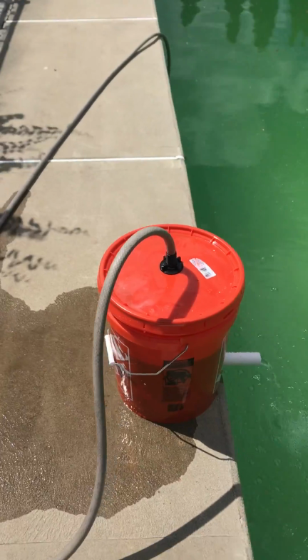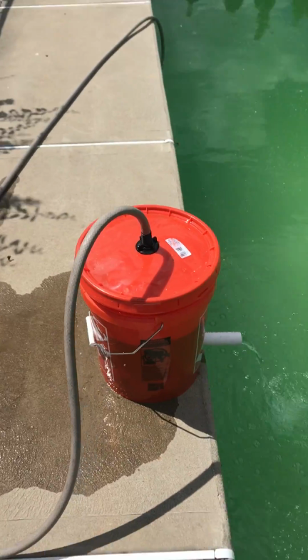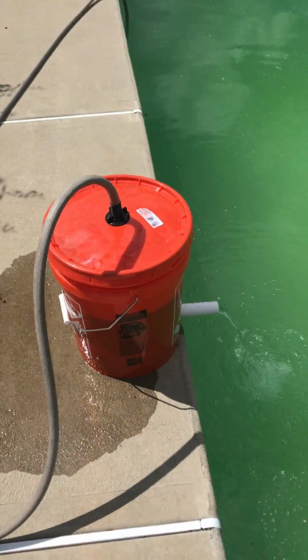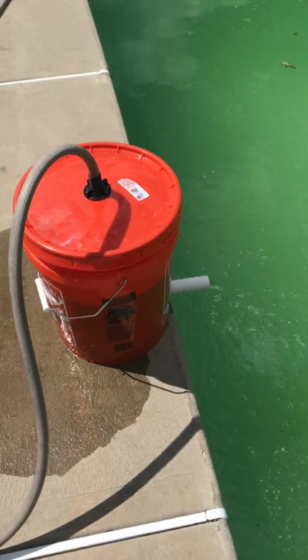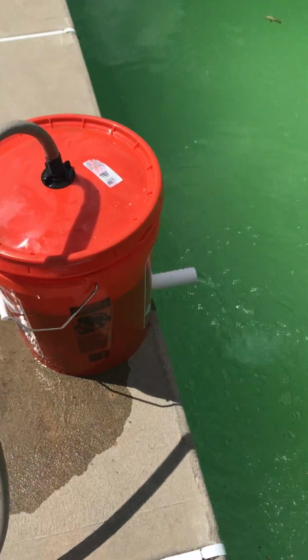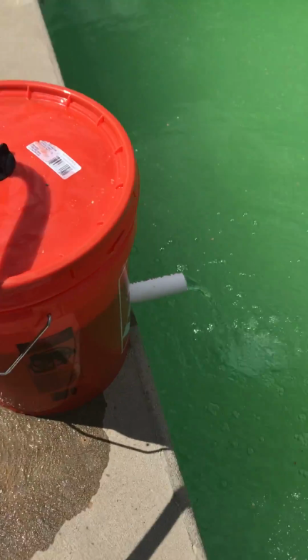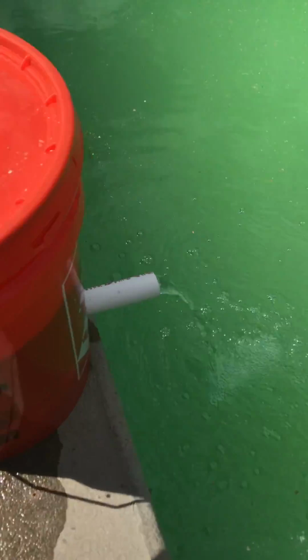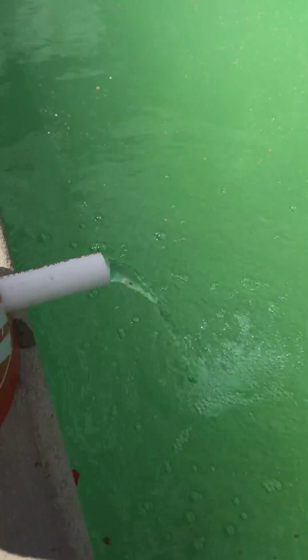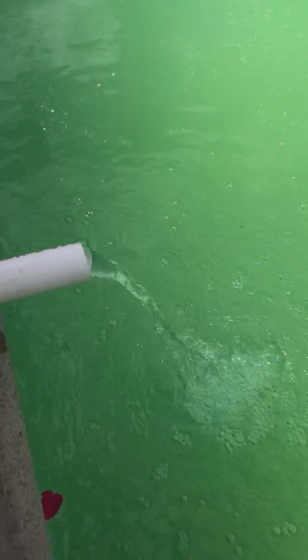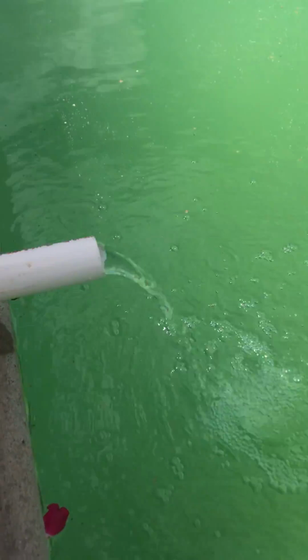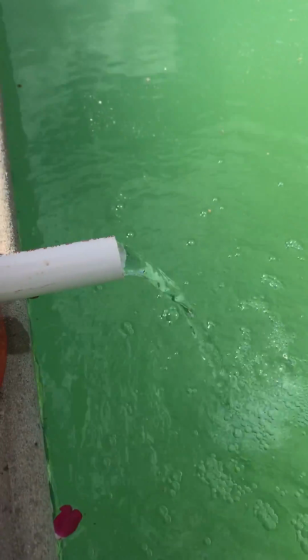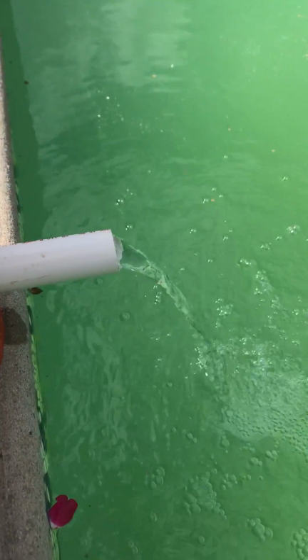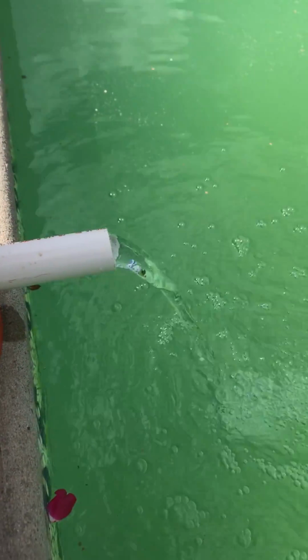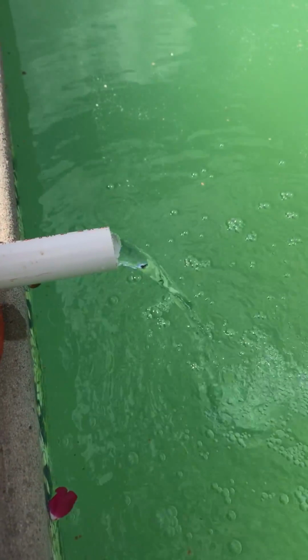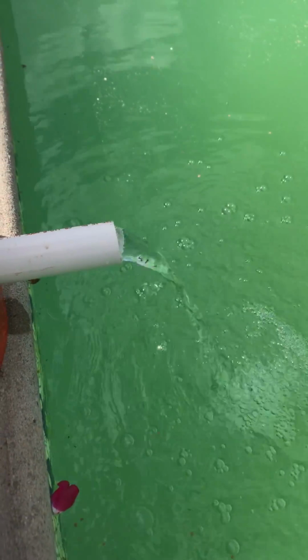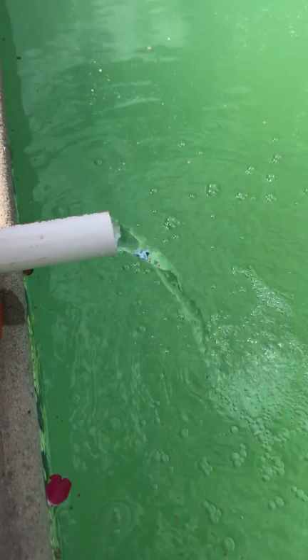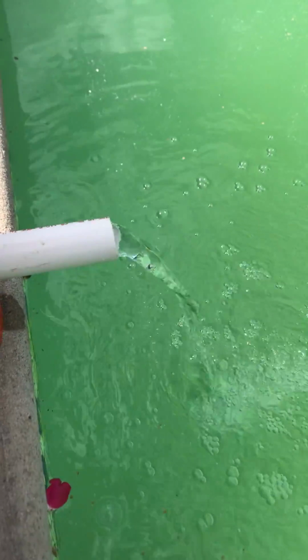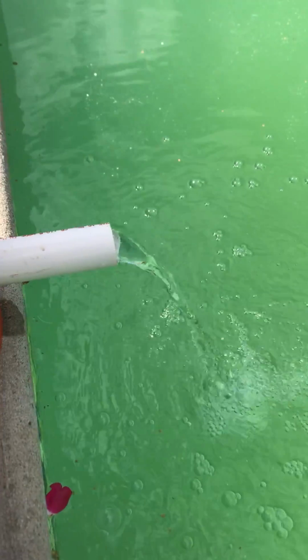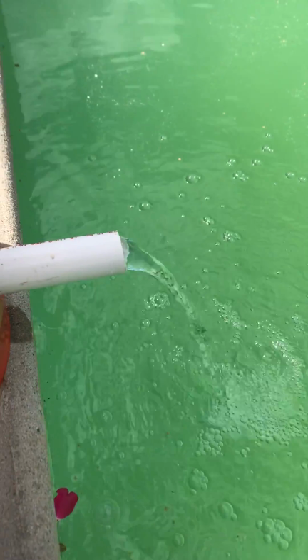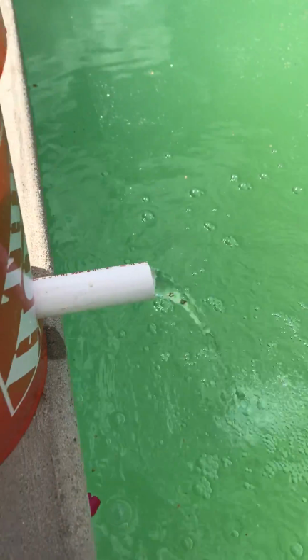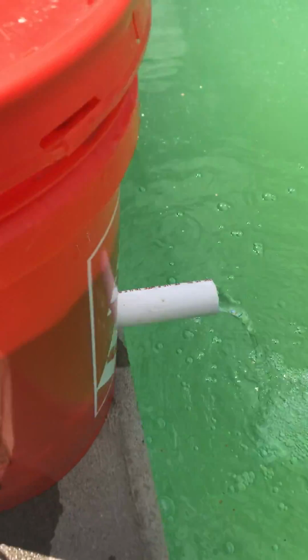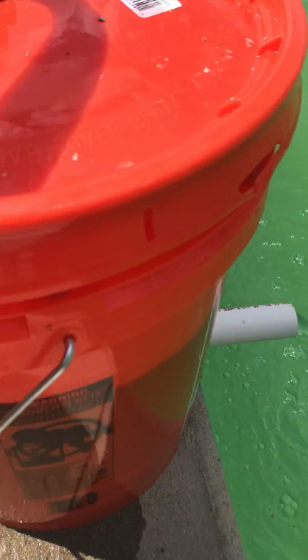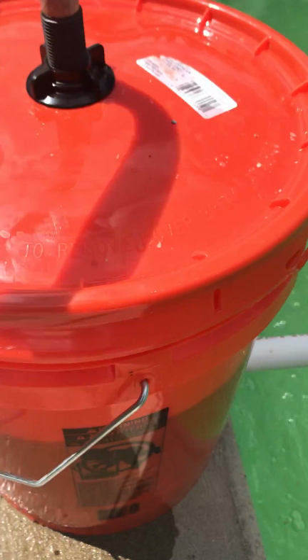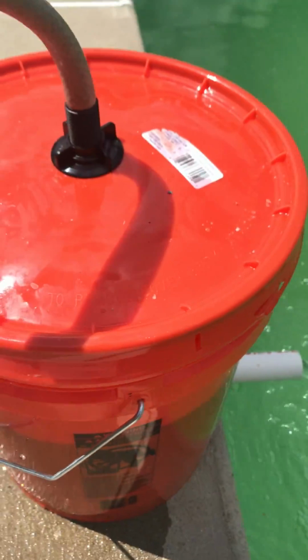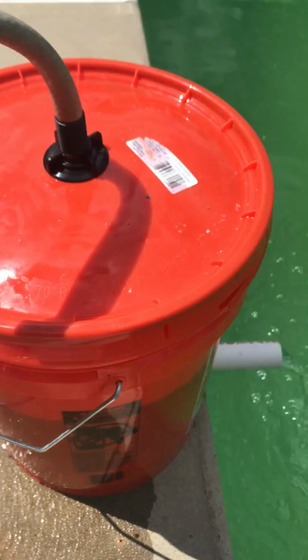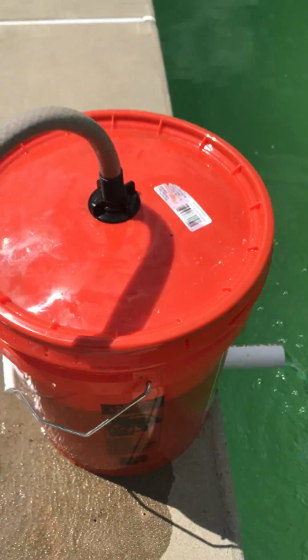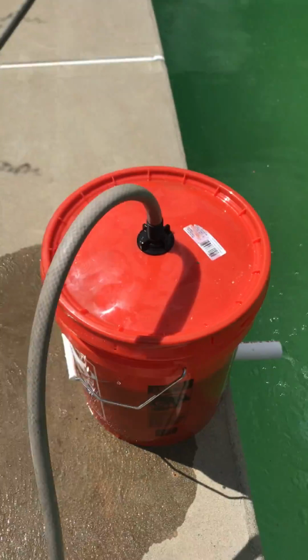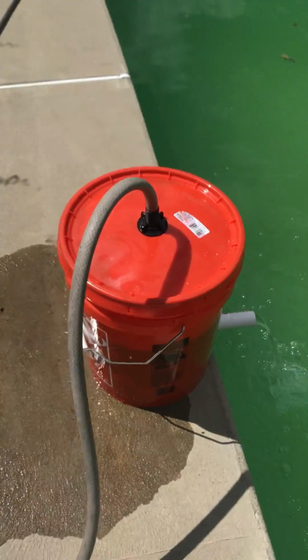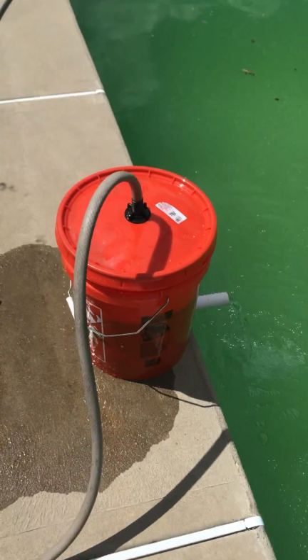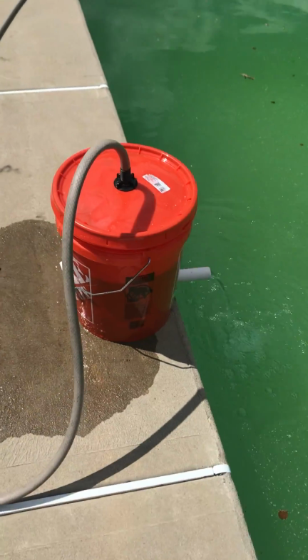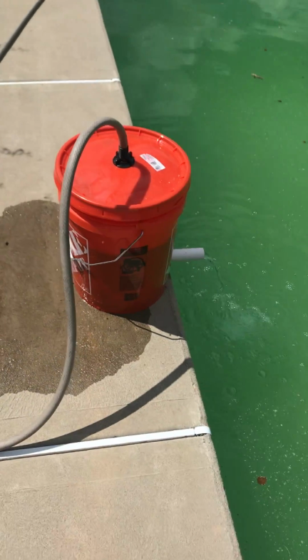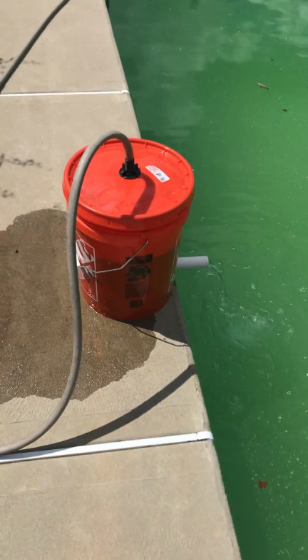And you can see the water coming out — it's pretty clear. Wouldn't be something I'd swim in yet,